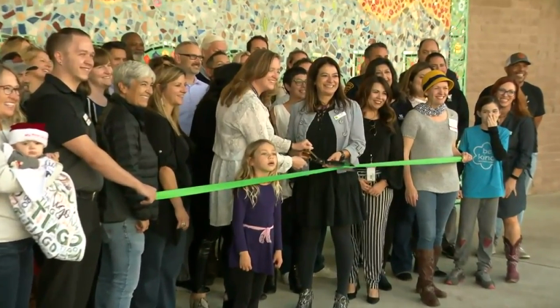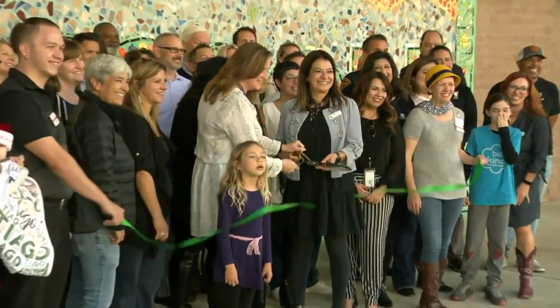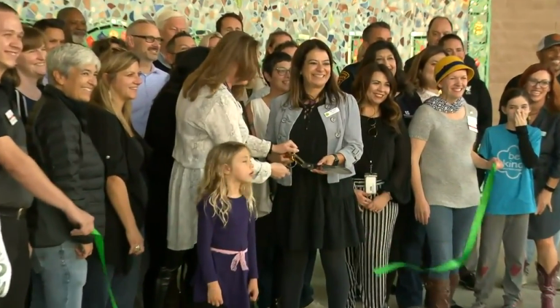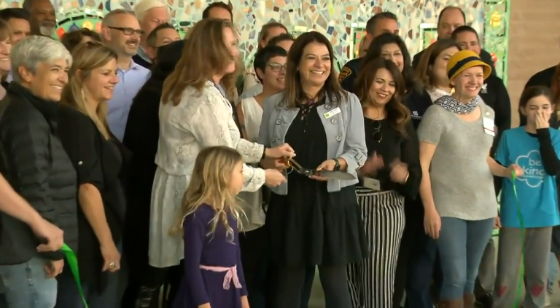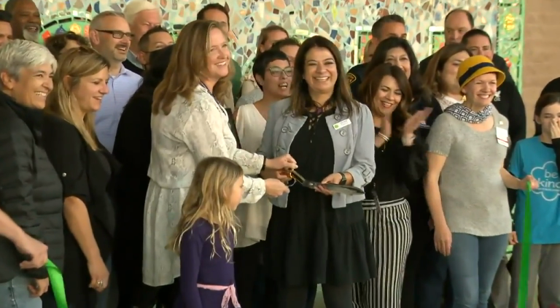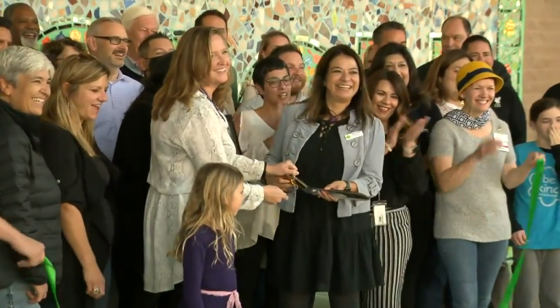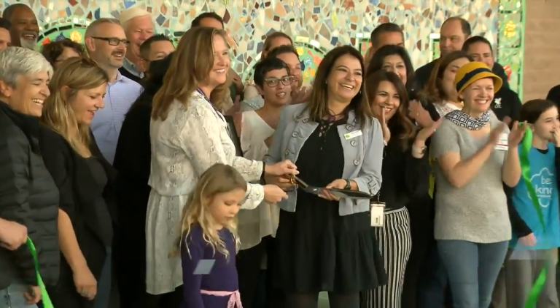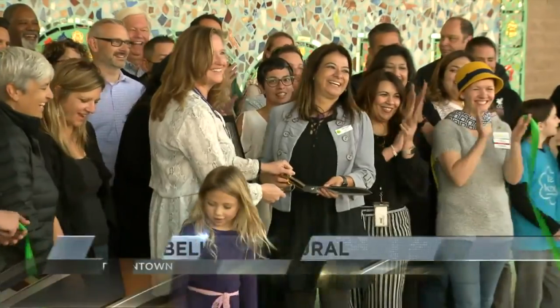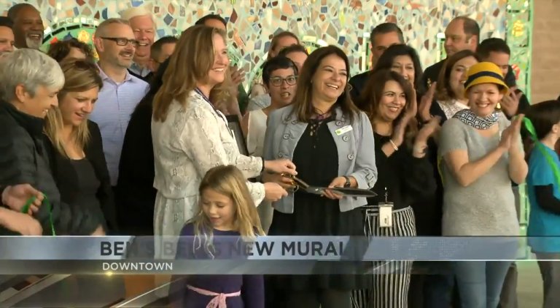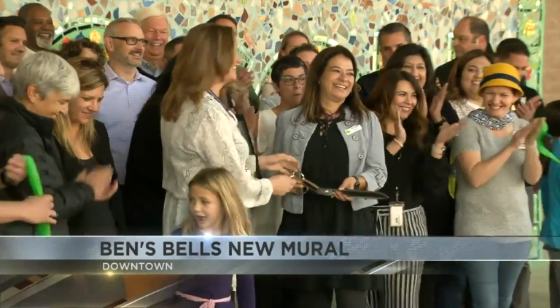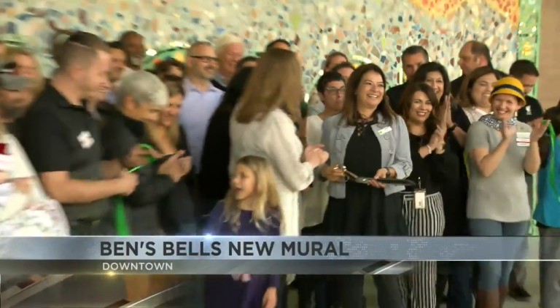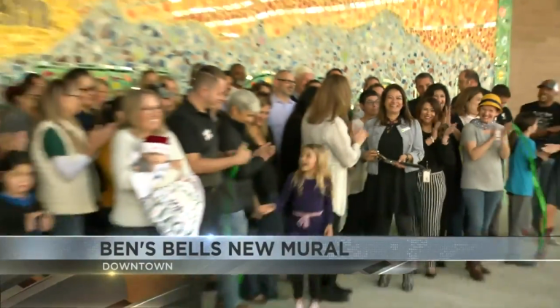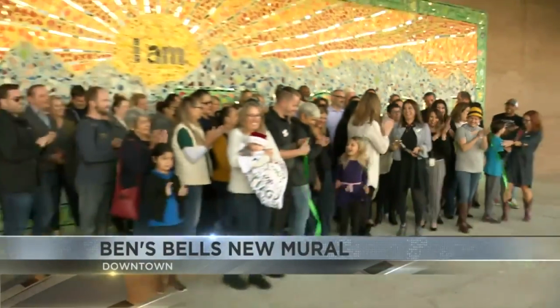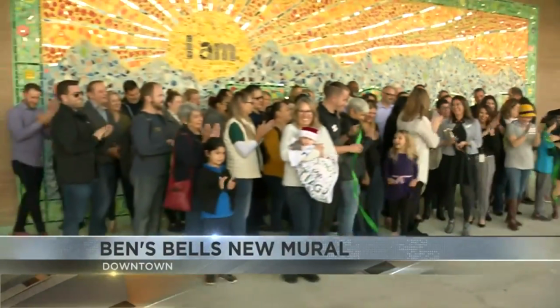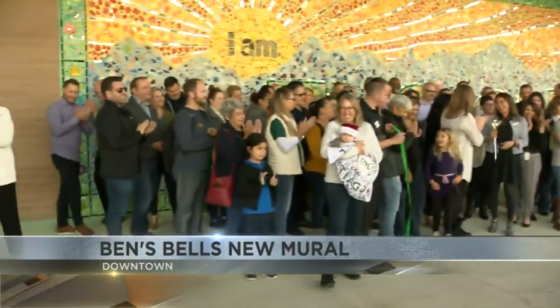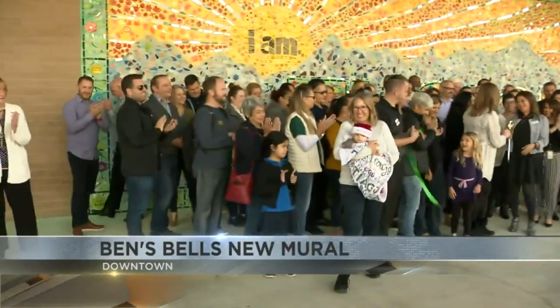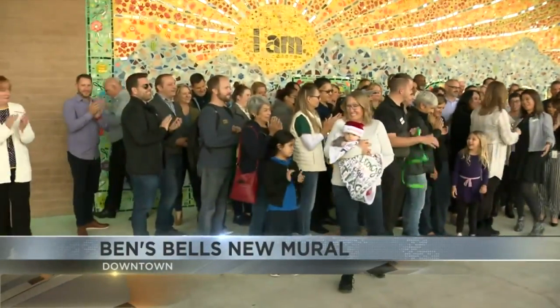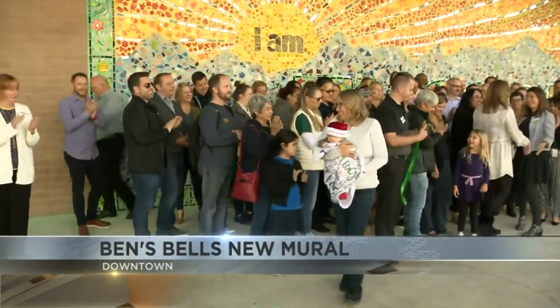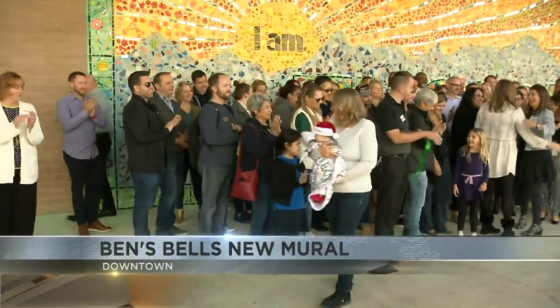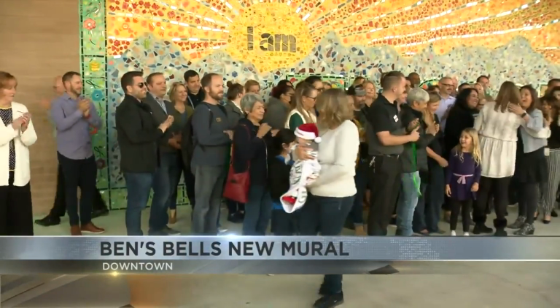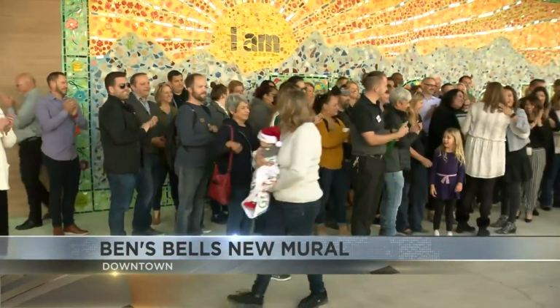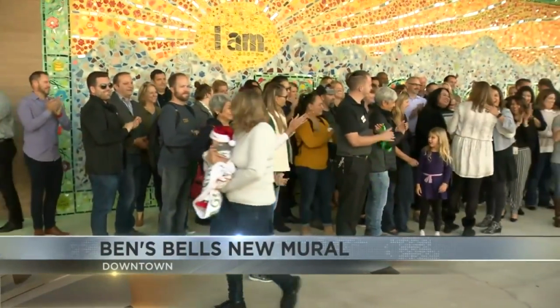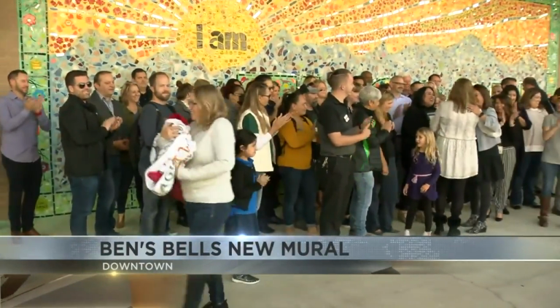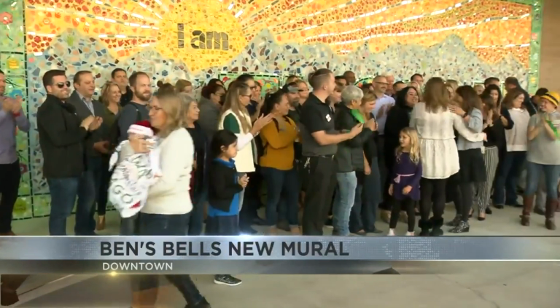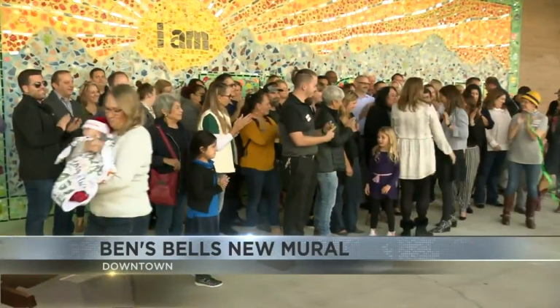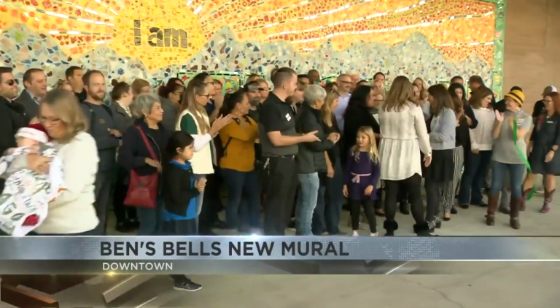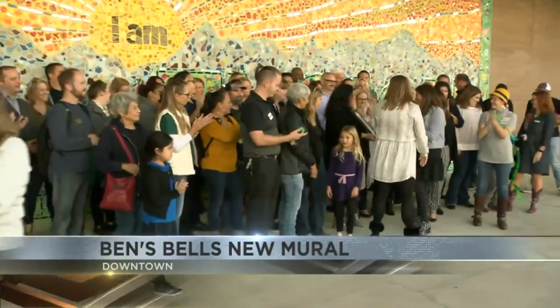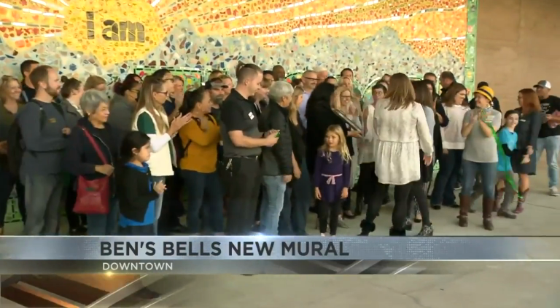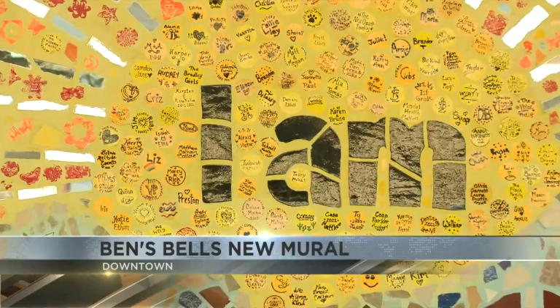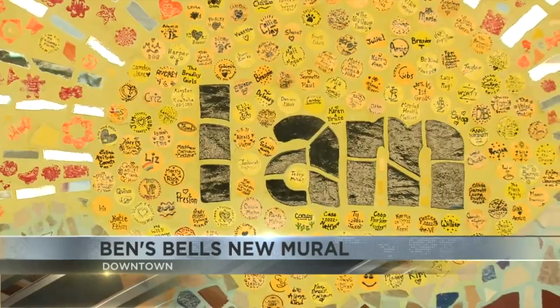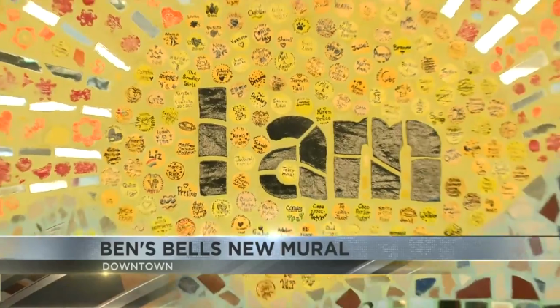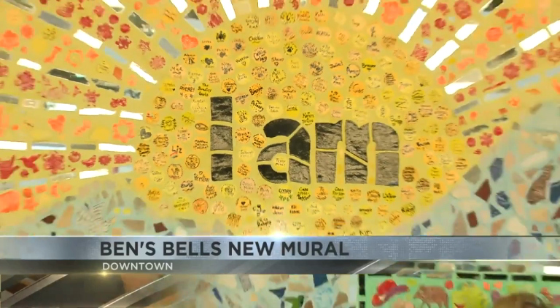Look at this. They've completed an island Tucson mural at the Tucson Convention Center. Very cool. So this is downtown.